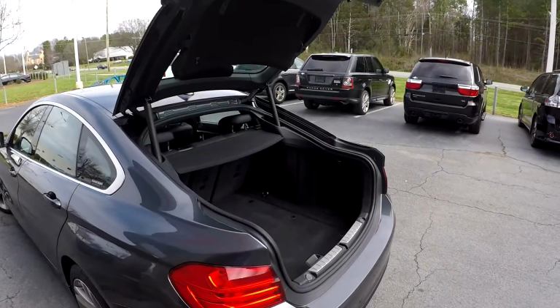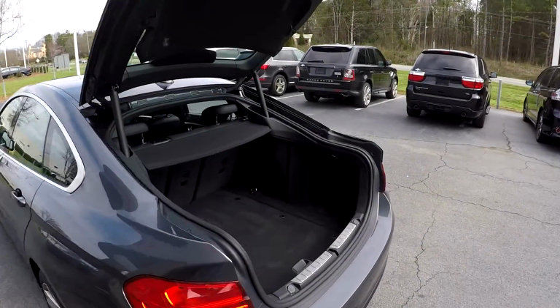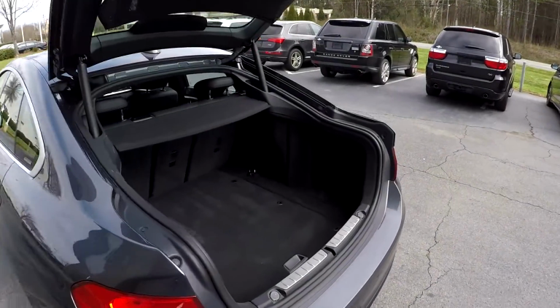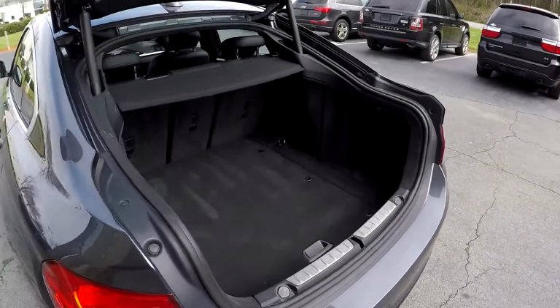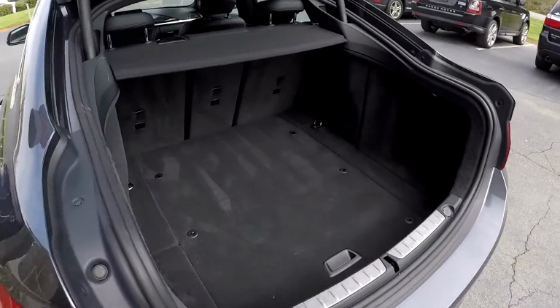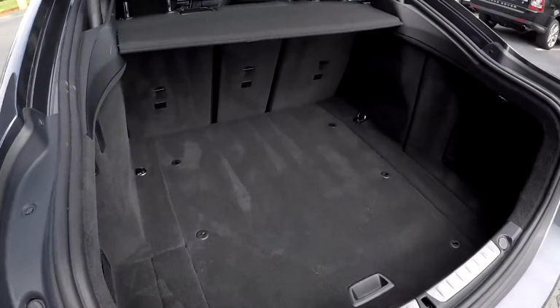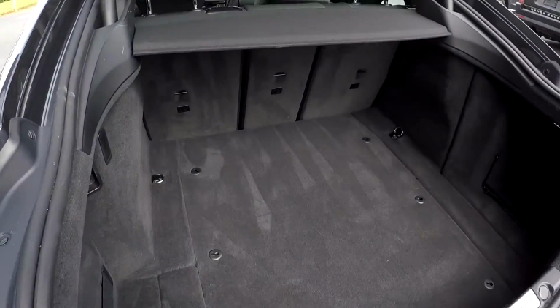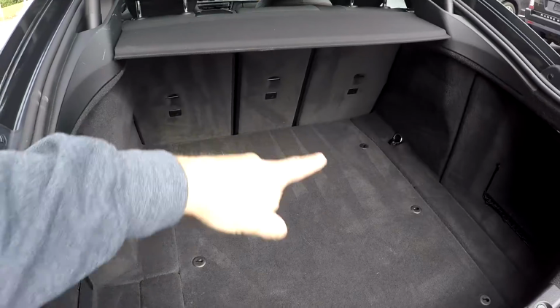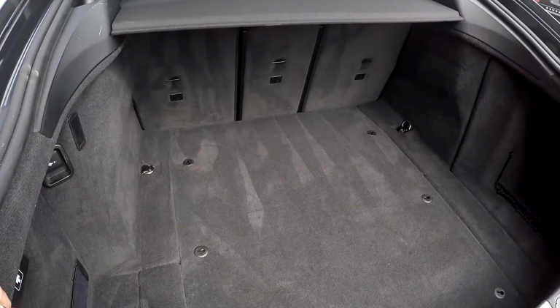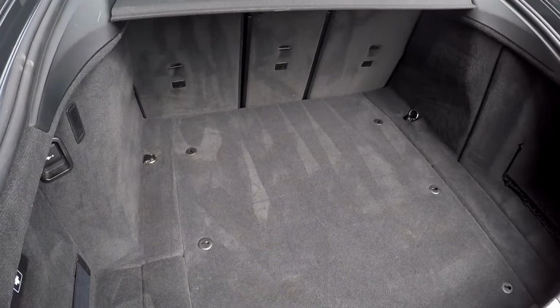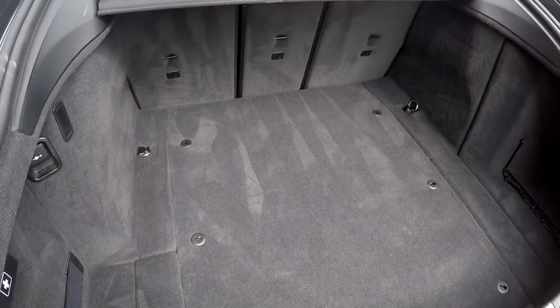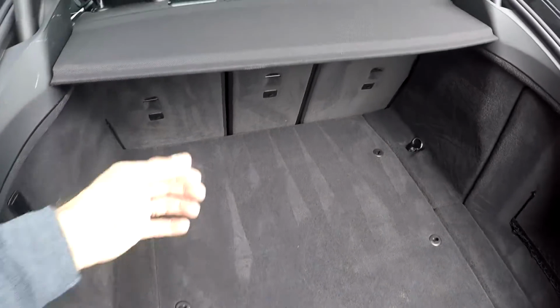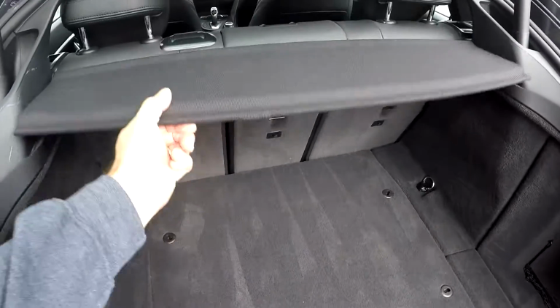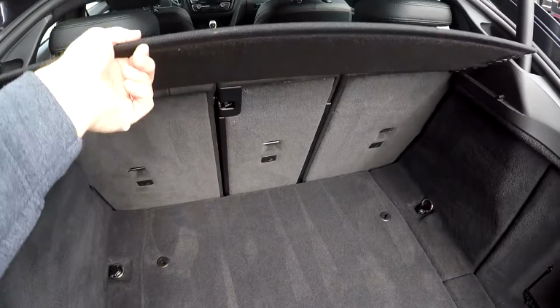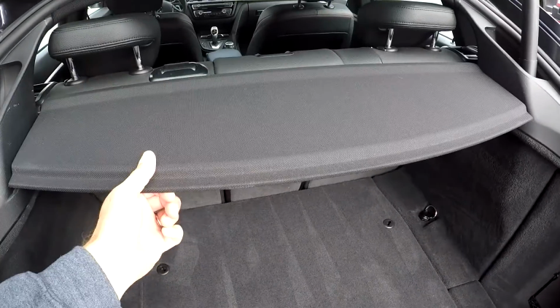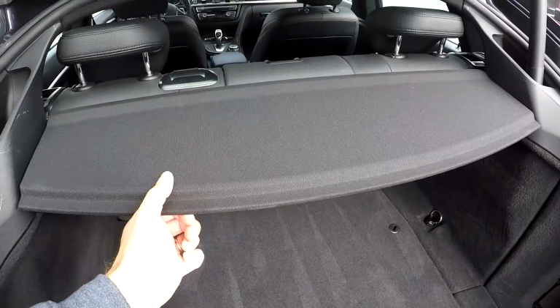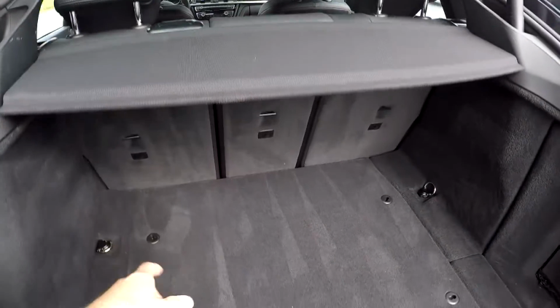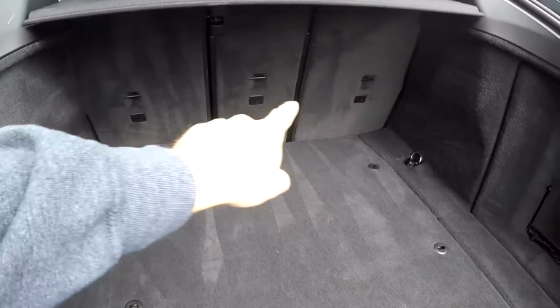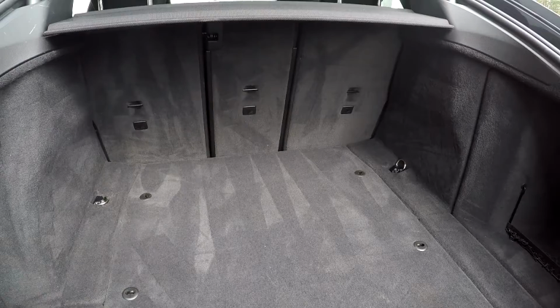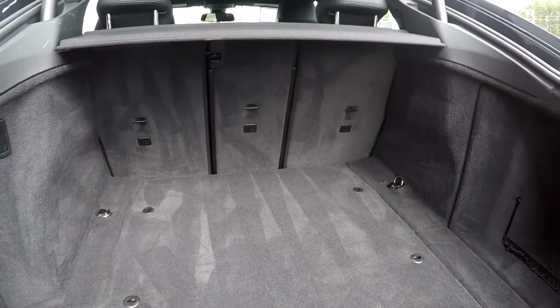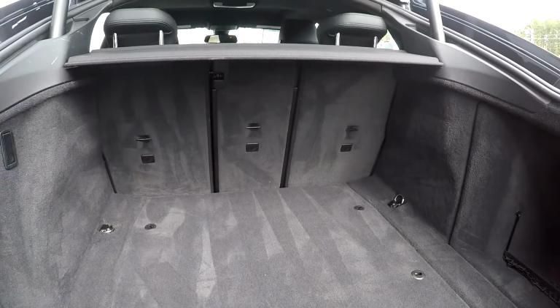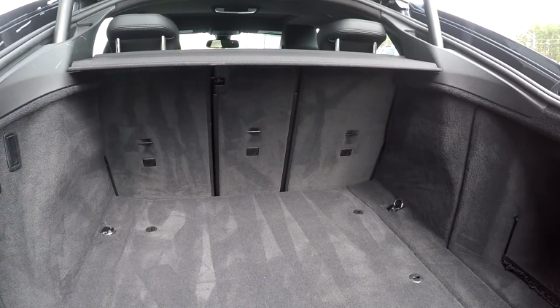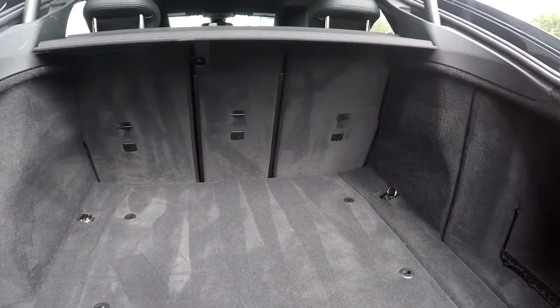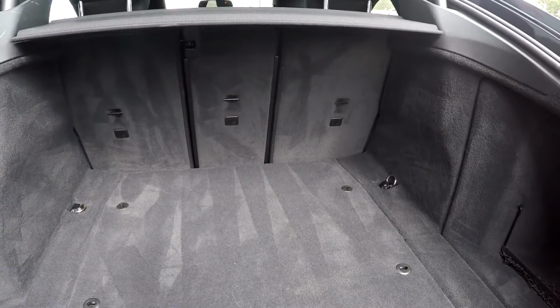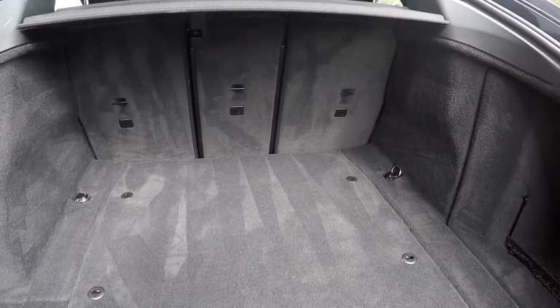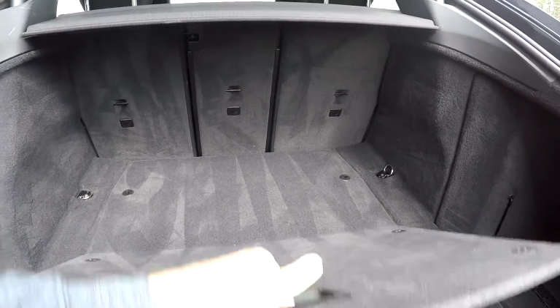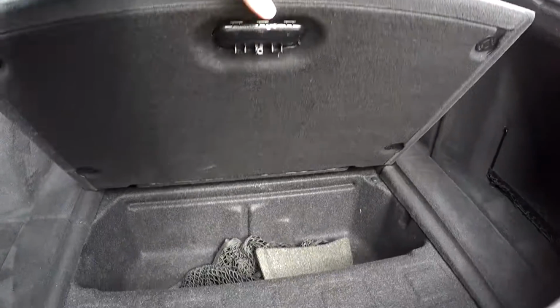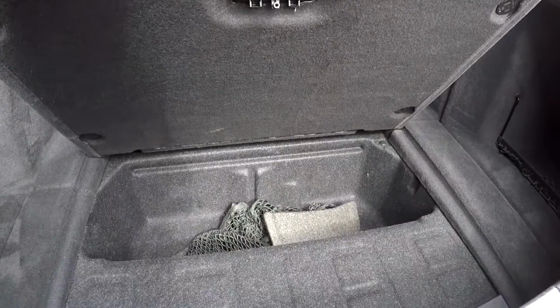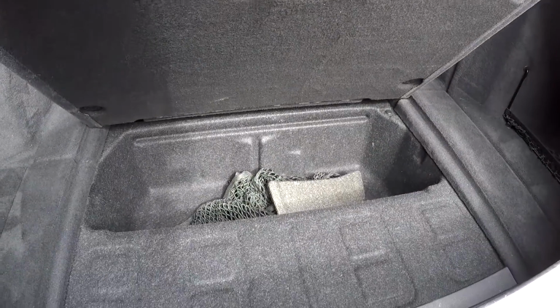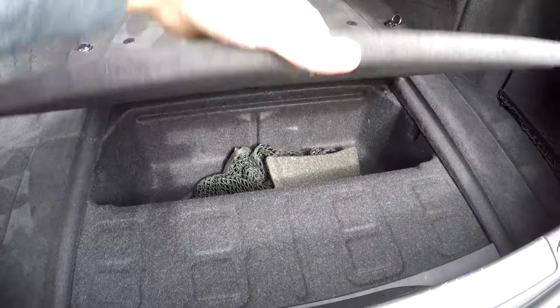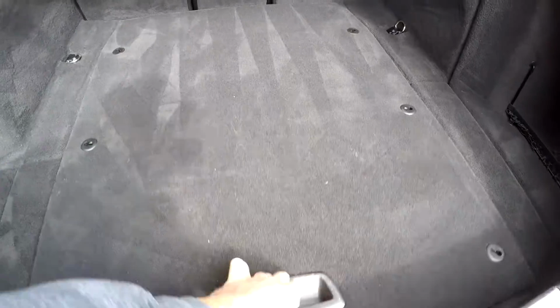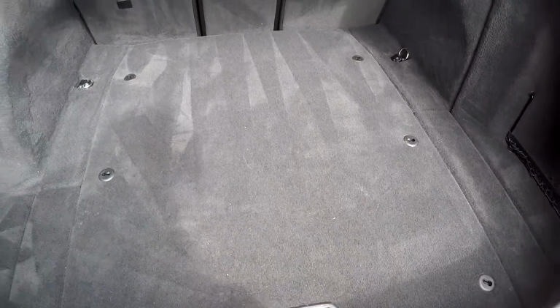In the back of the 428, it opens more like a hatch than a trunk. You've got a nice easy cargo space here to get goods in and out, a little privacy cover, and these rear seats are all able to lay down independently. You've also got some additional storage underneath the floor.